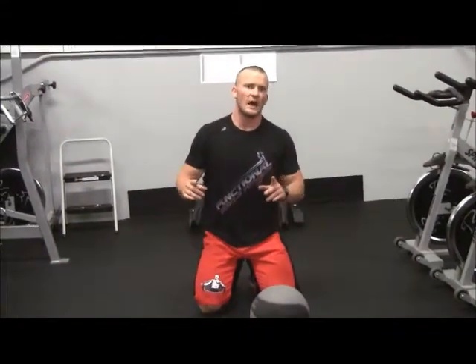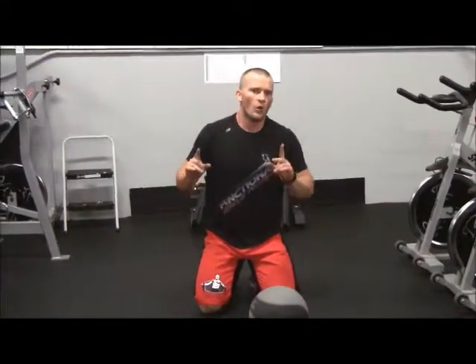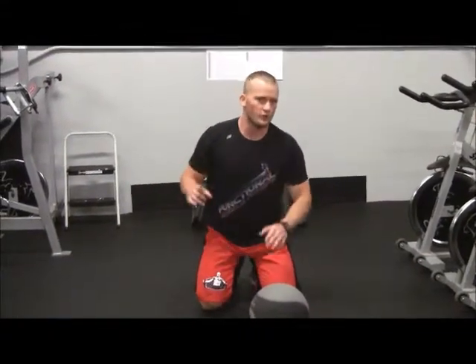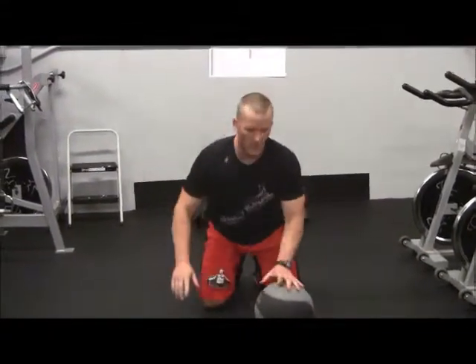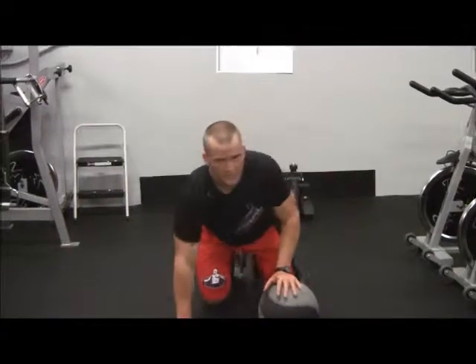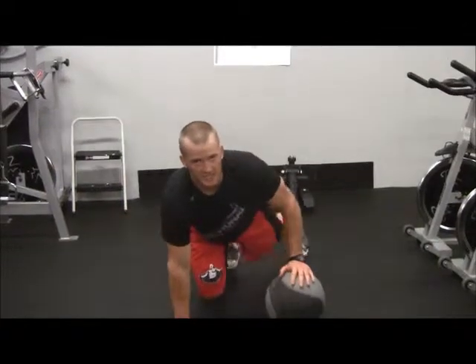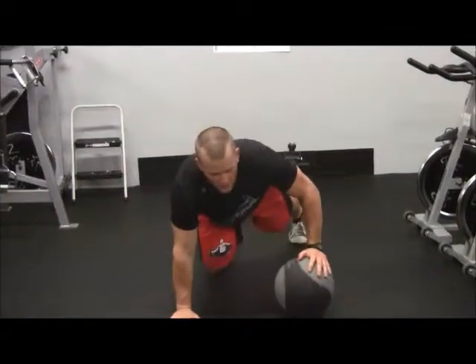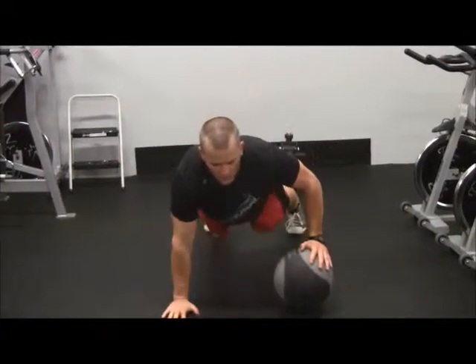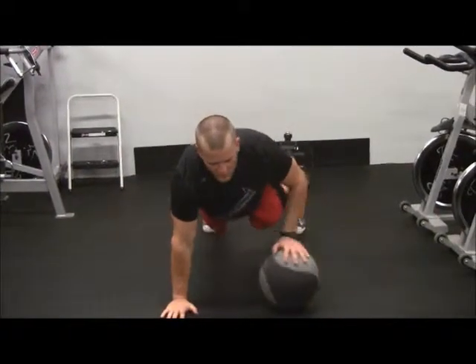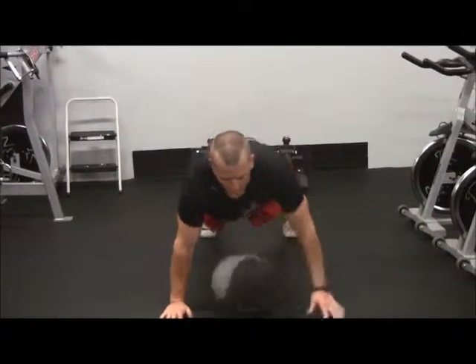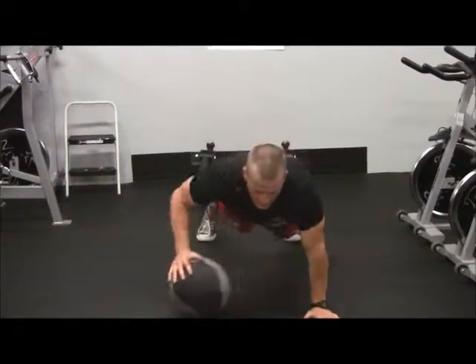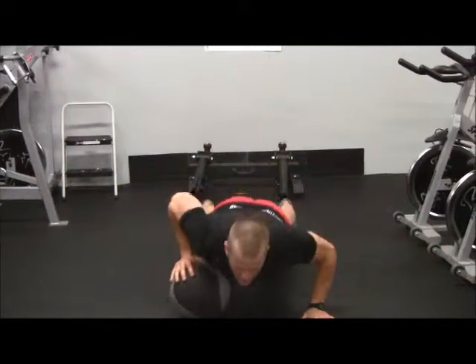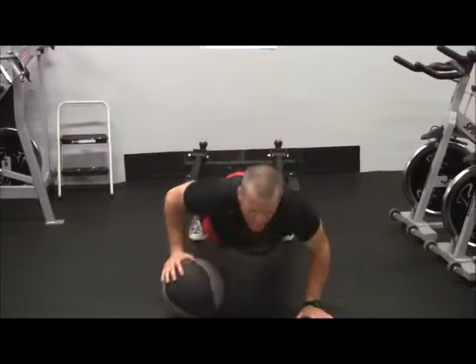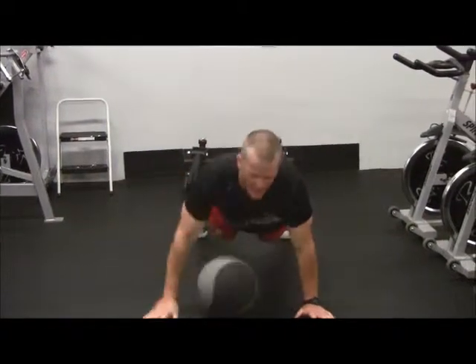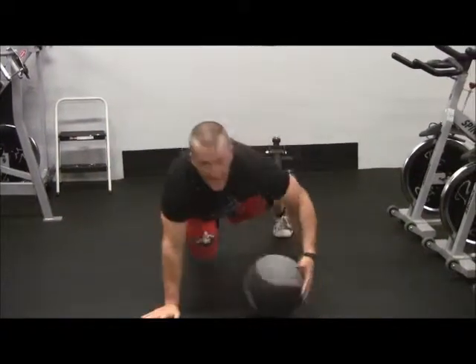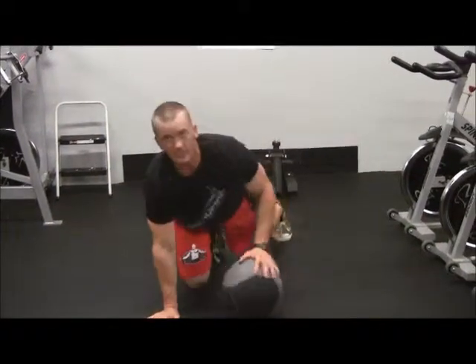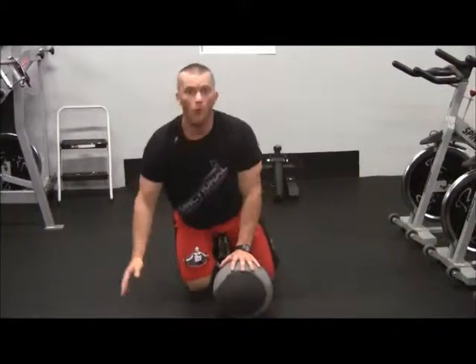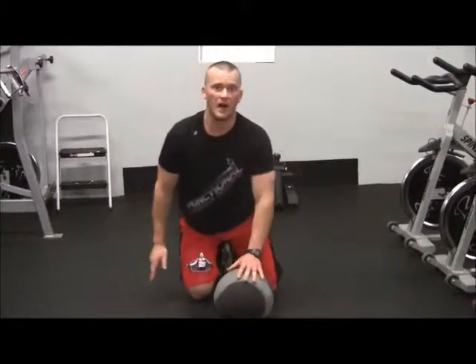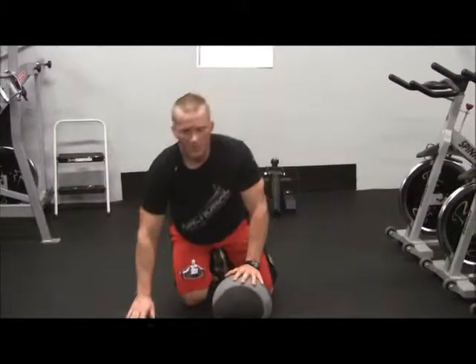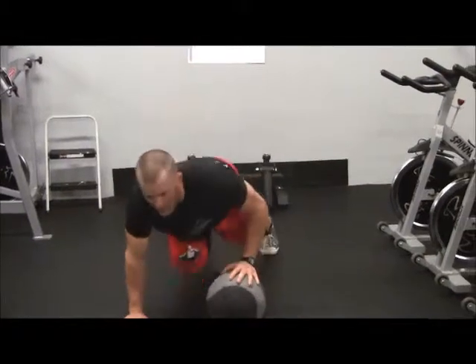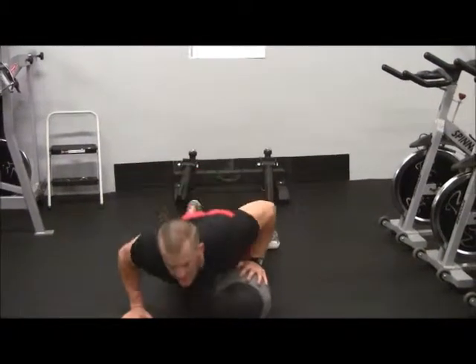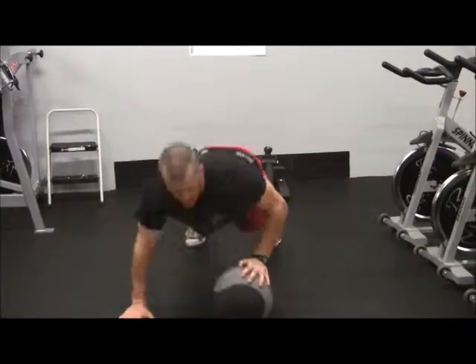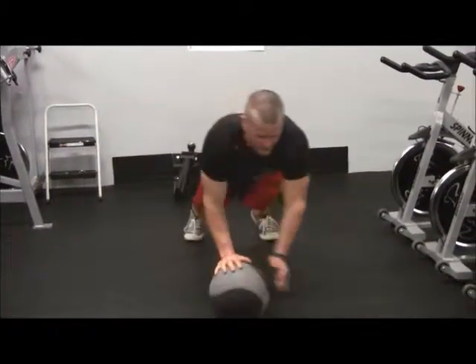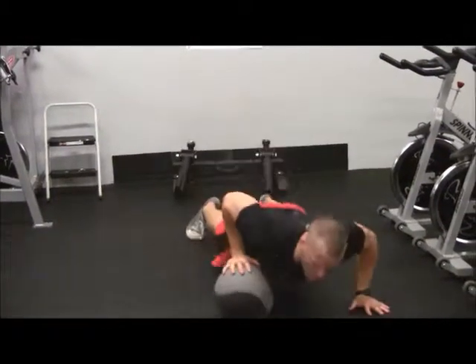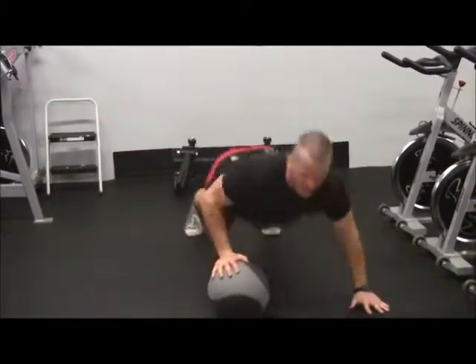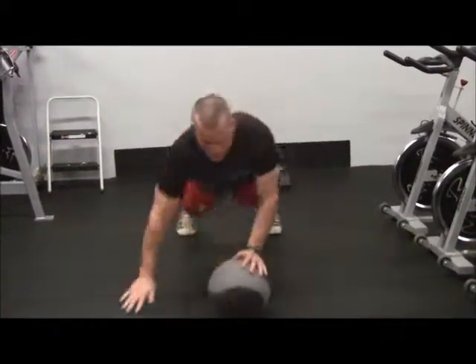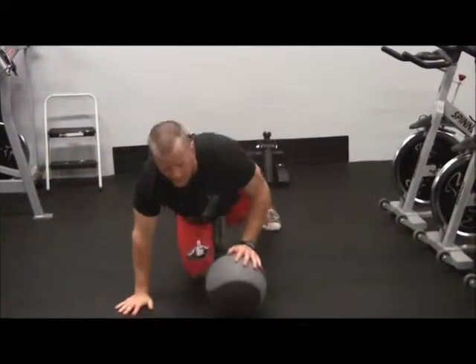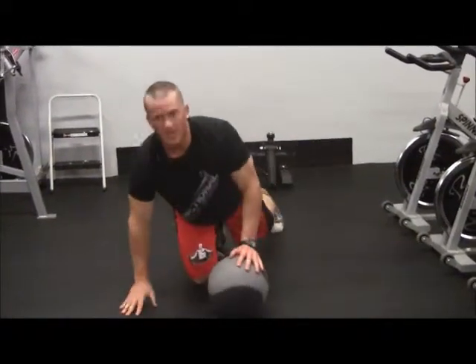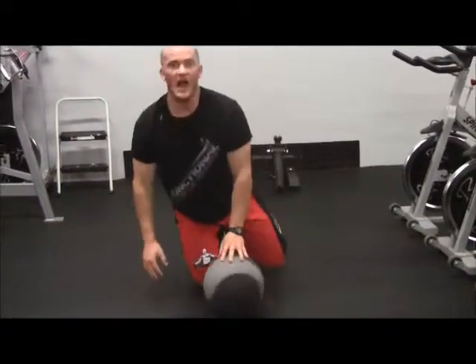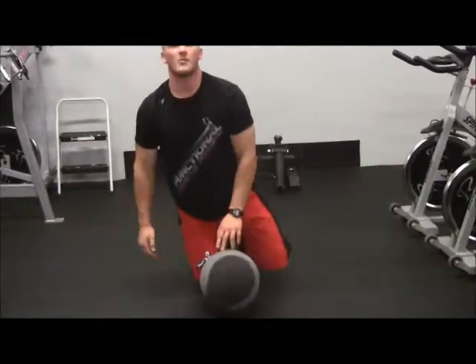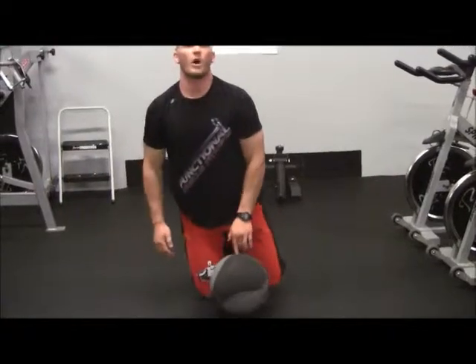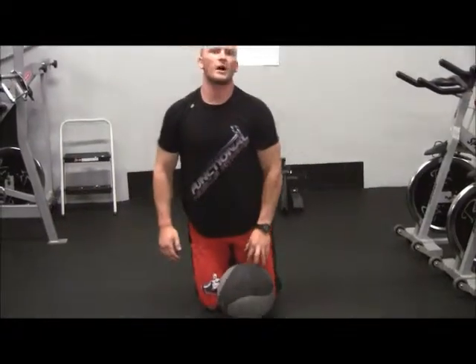Now, what you don't want to do — and this is one of the common mistakes — is roll it. That is not a walkabout. A walkabout is when the ball is fixed and you go back and forth. That is a medicine ball walkabout.